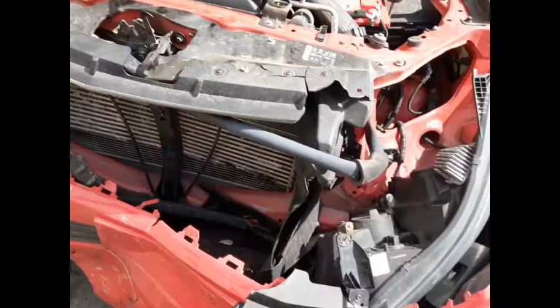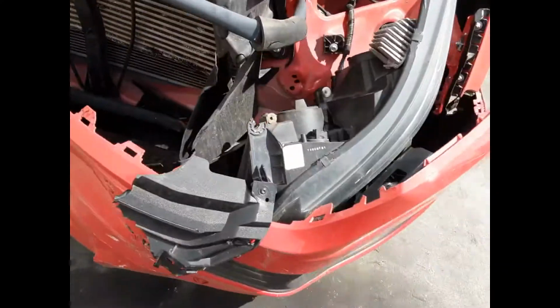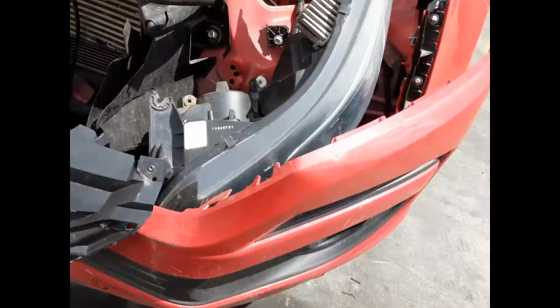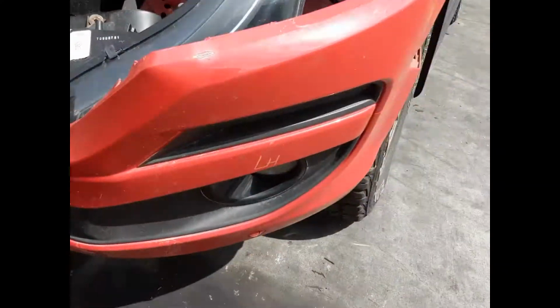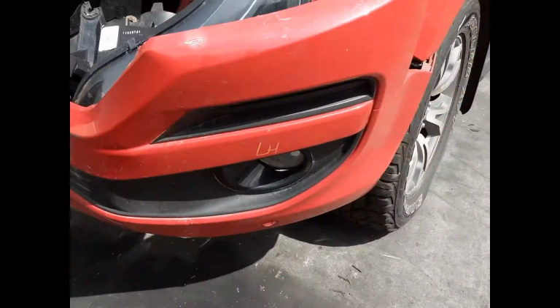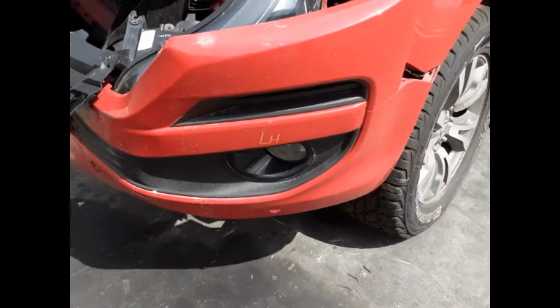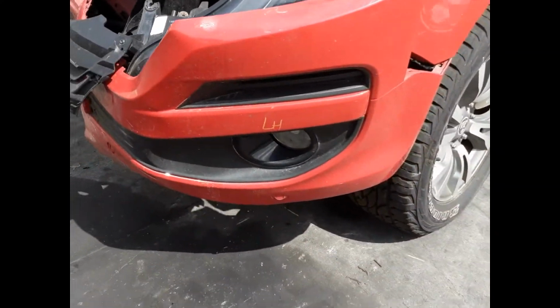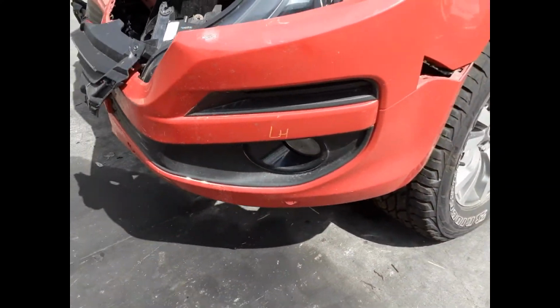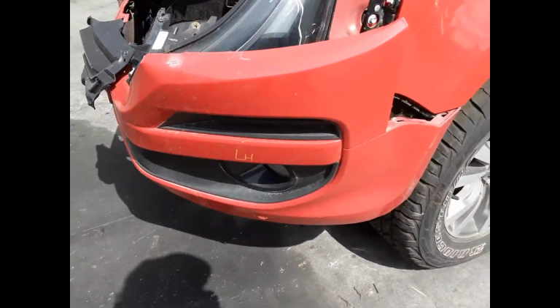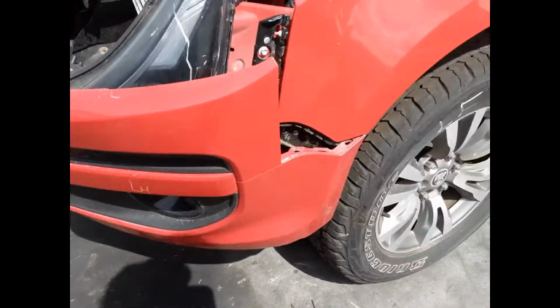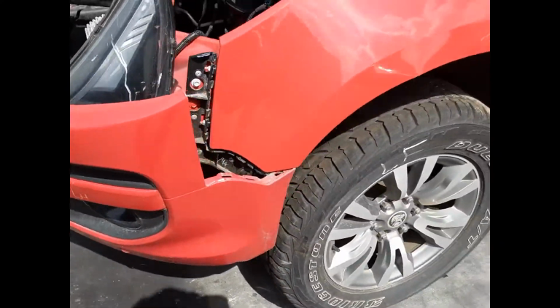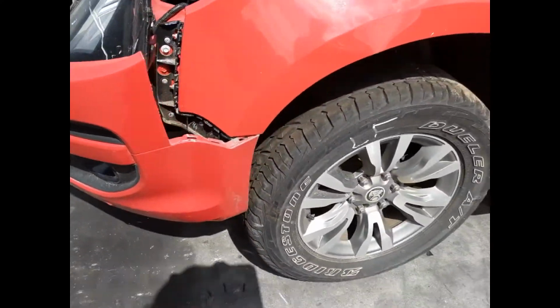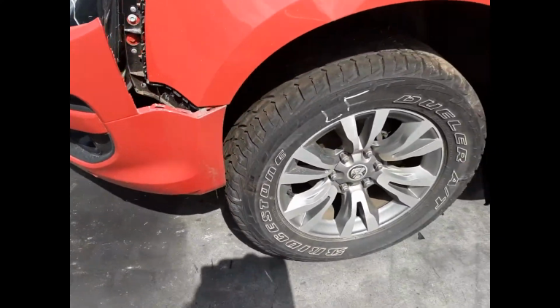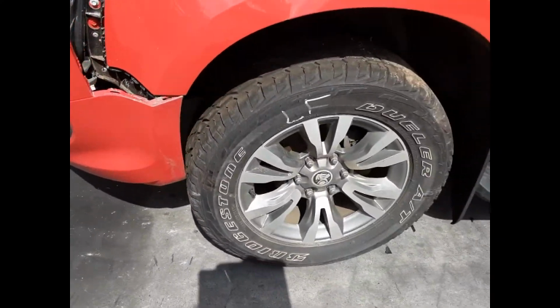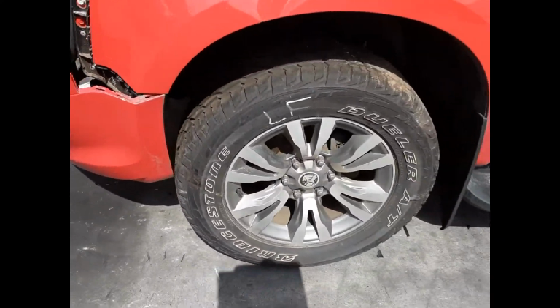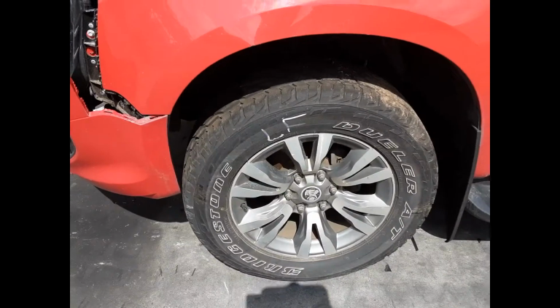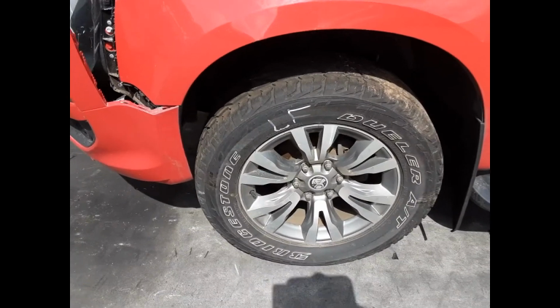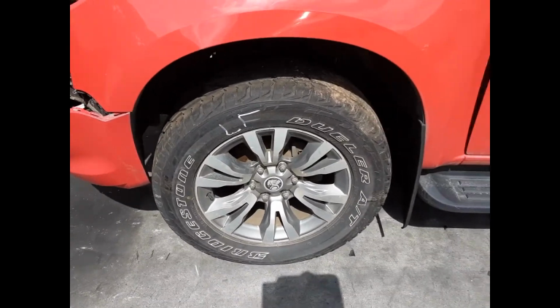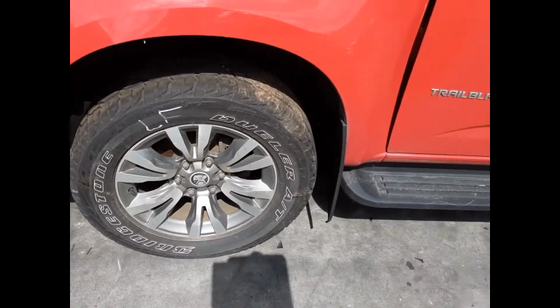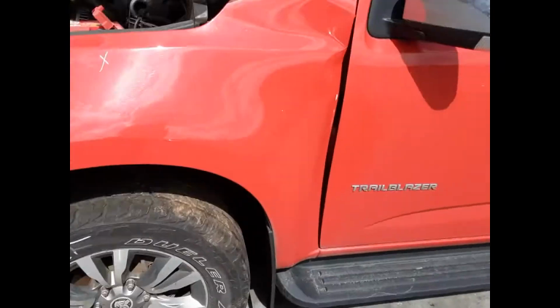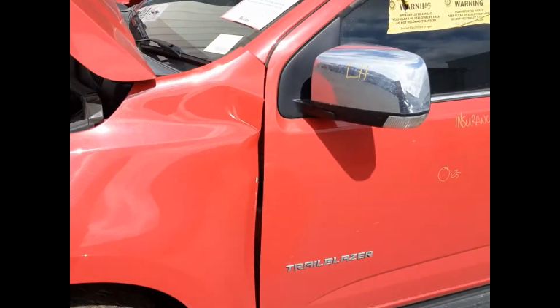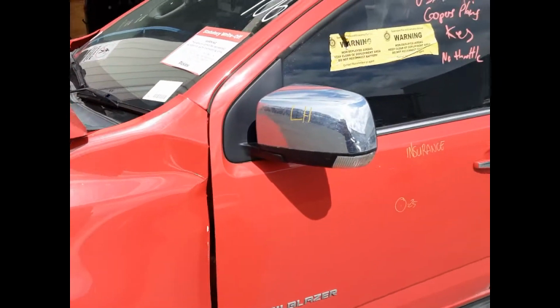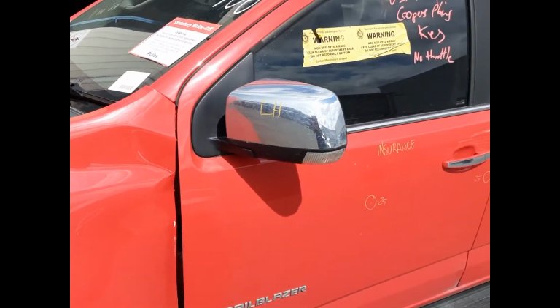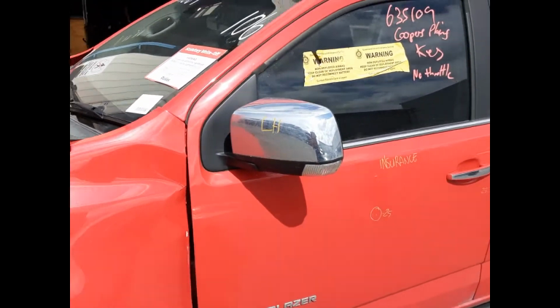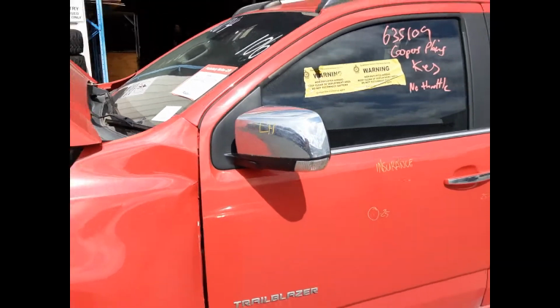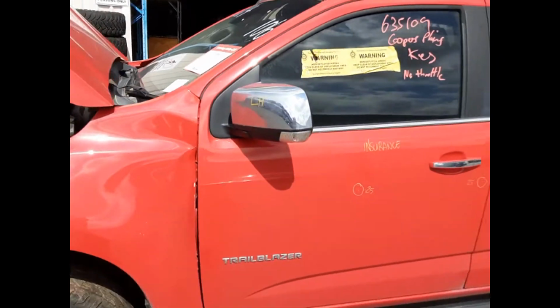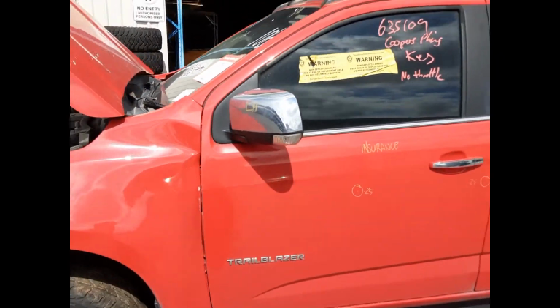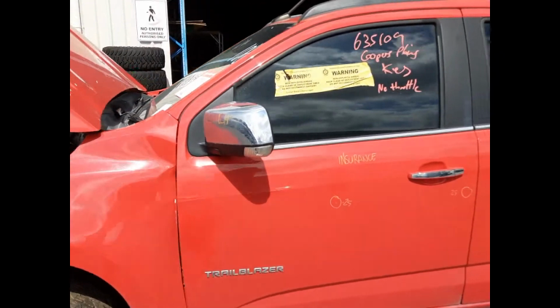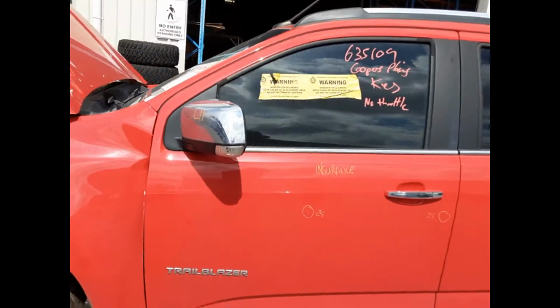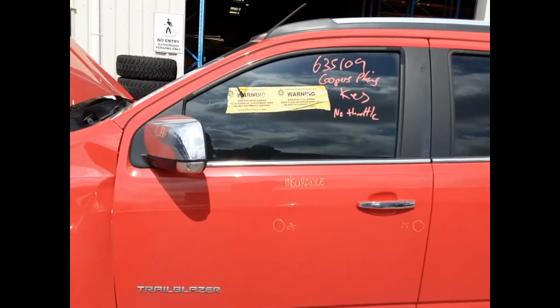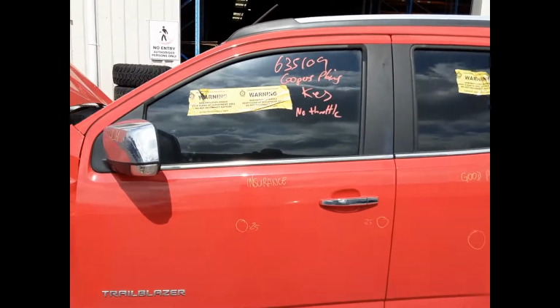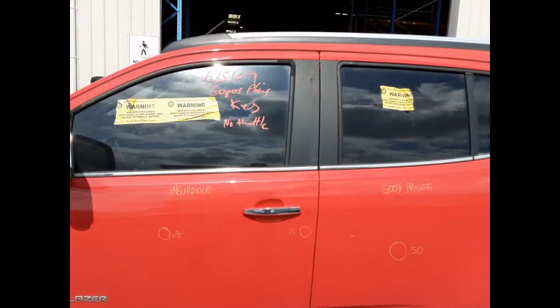We have the left-hand fog light, left front 18 inch factory alloy mag with a good tyre, left power door mirror in chrome. Left front door has two small dents.